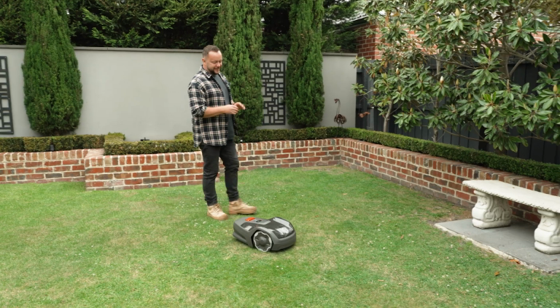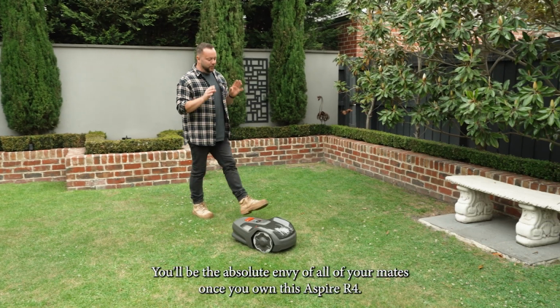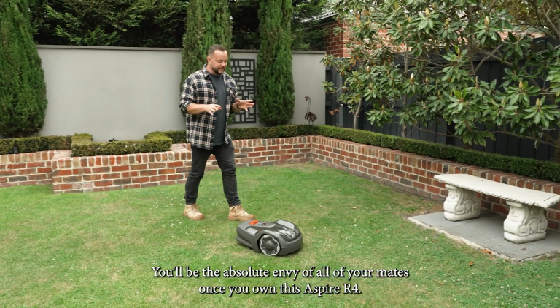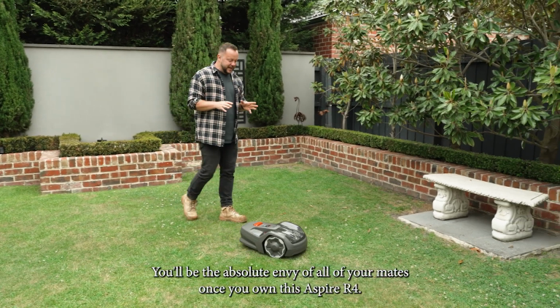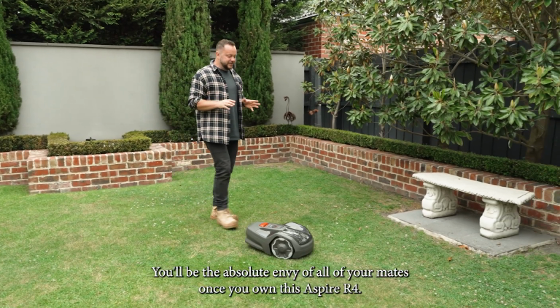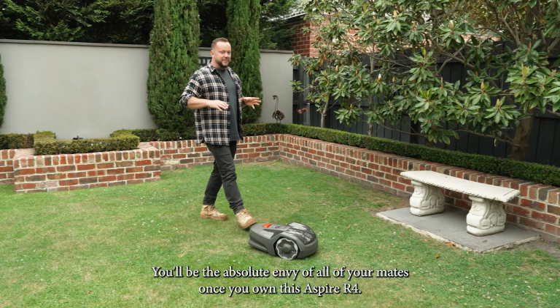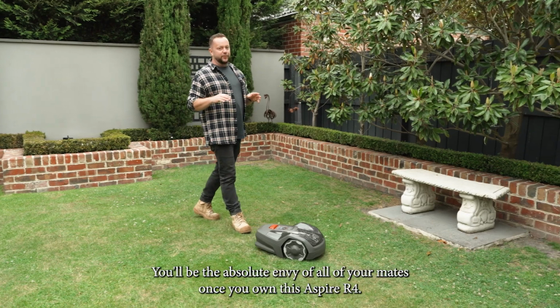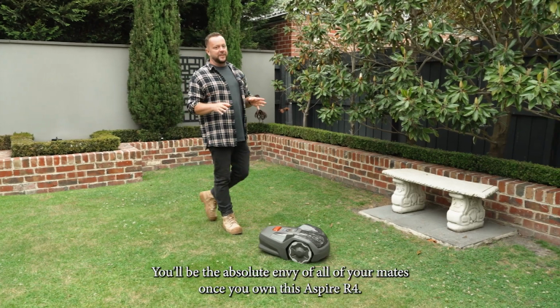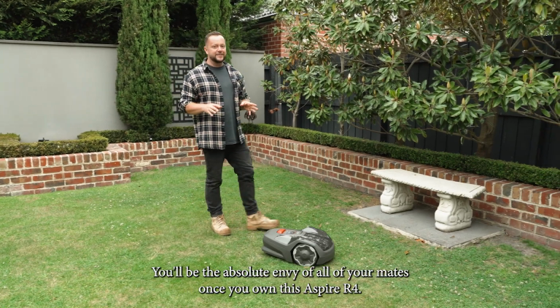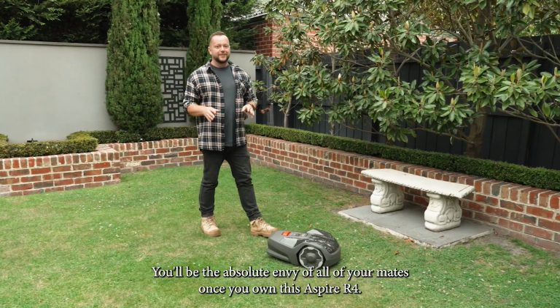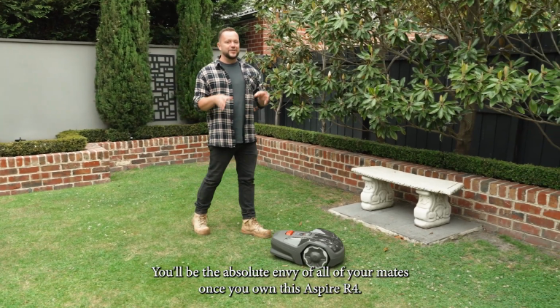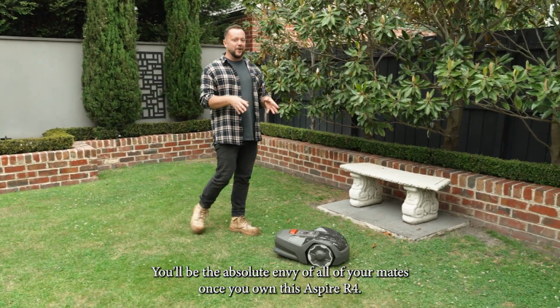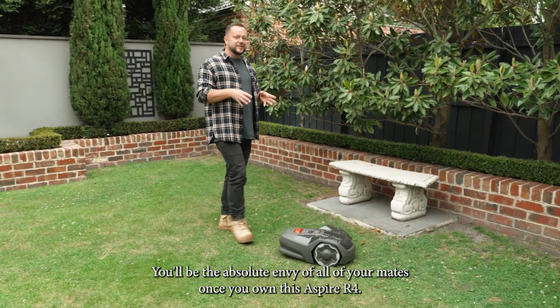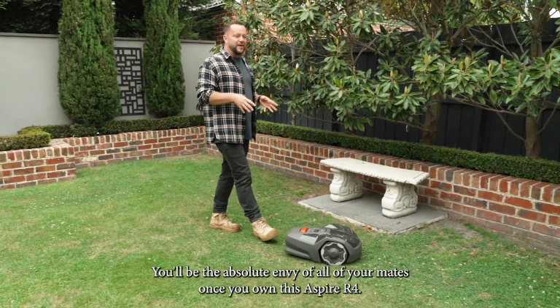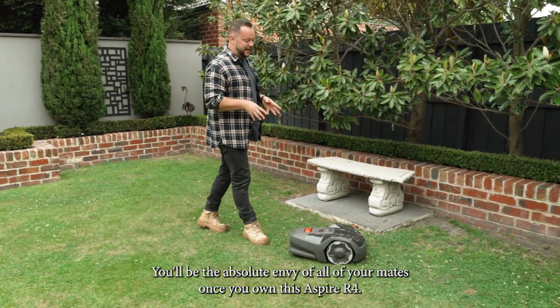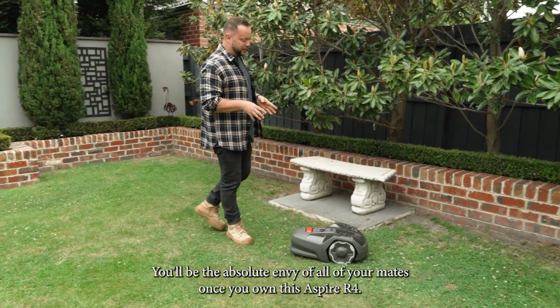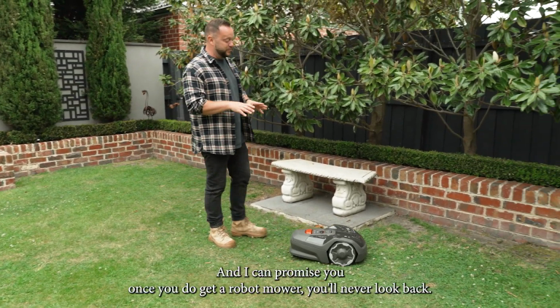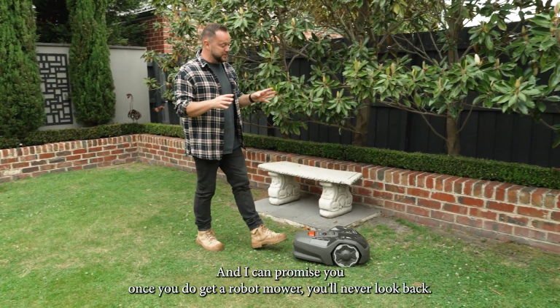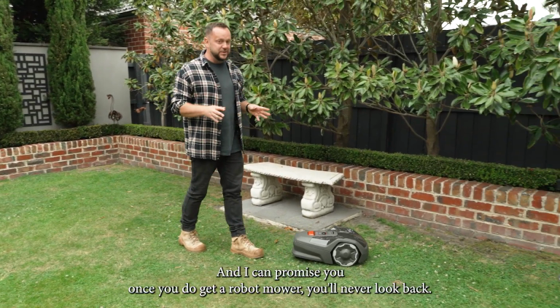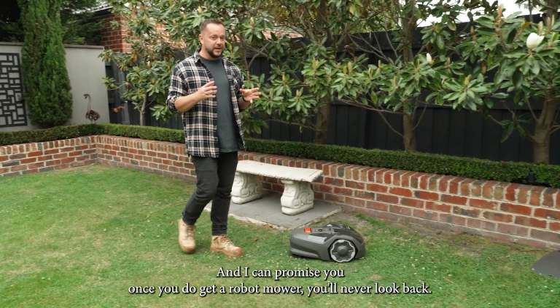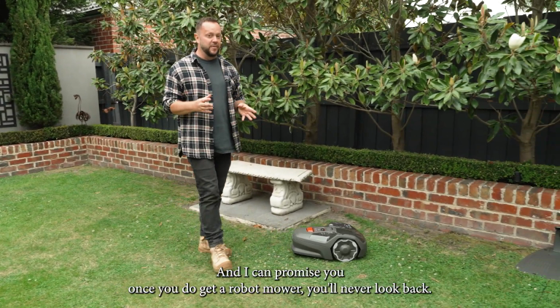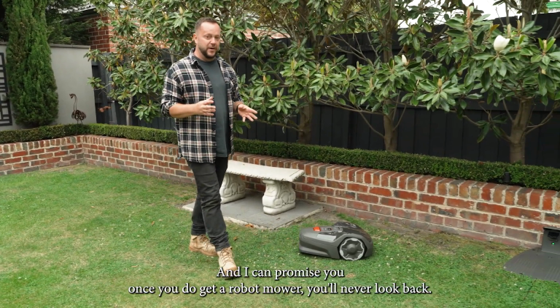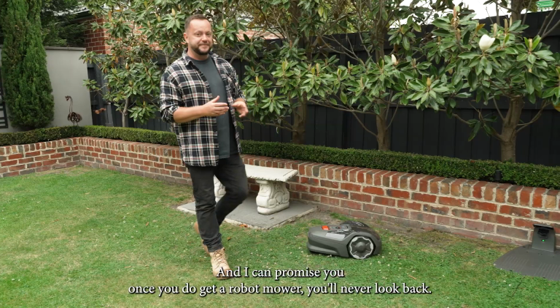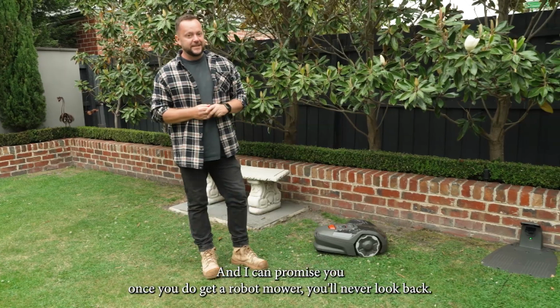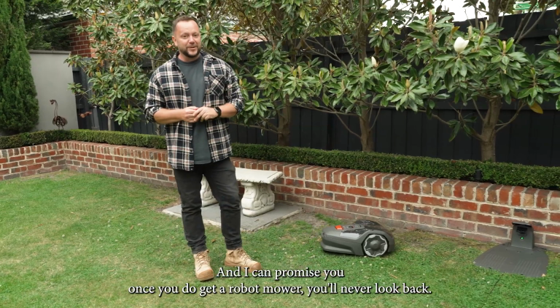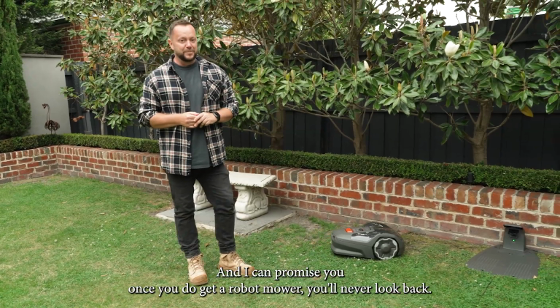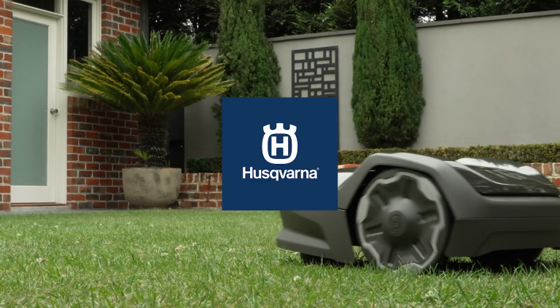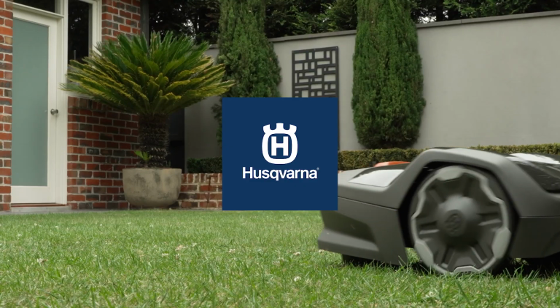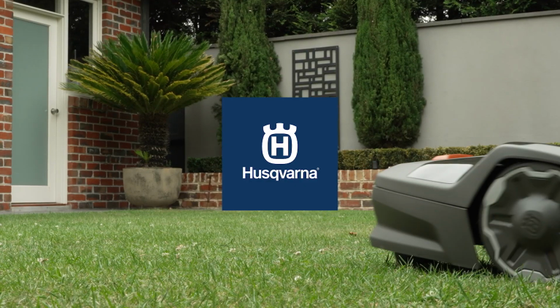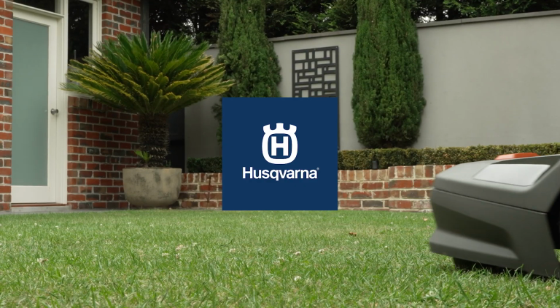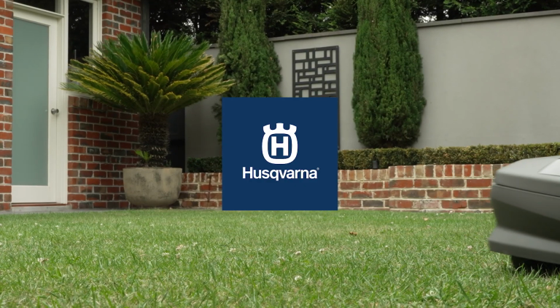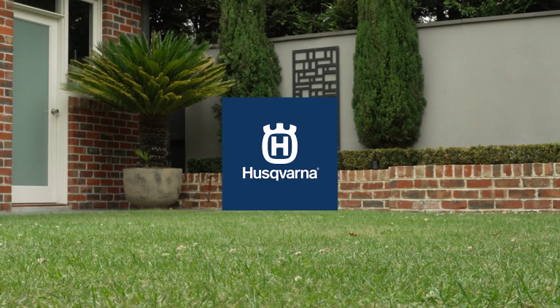You will be the absolute envy of all of your mates once you own this Aspire R4. And once you do get a robot mower, you'll never look back.